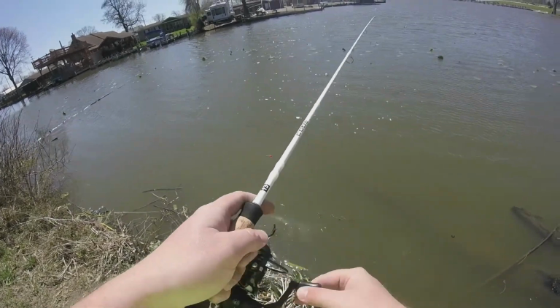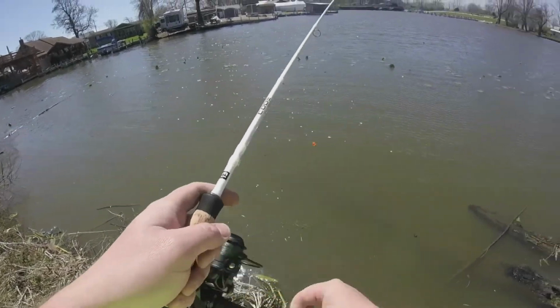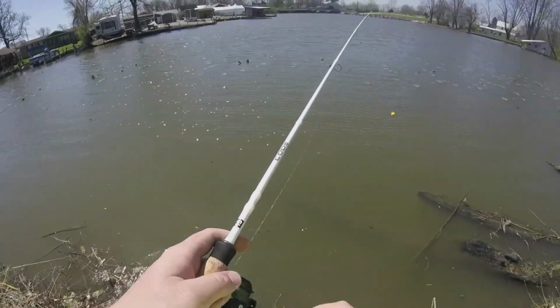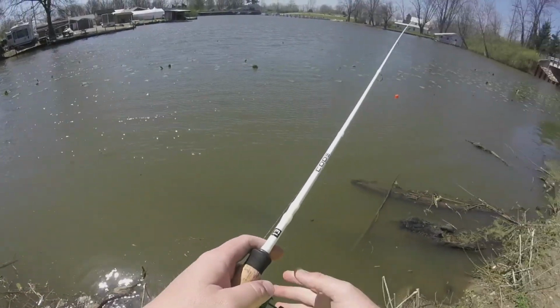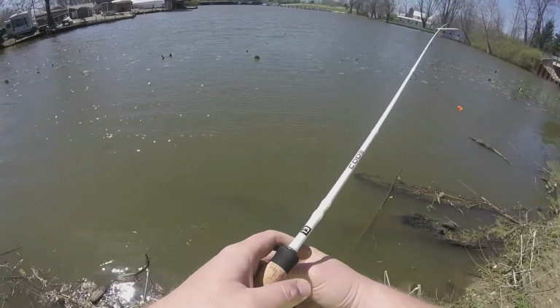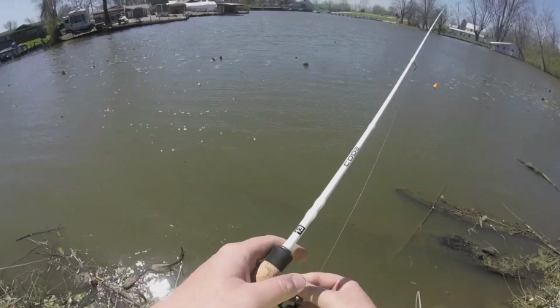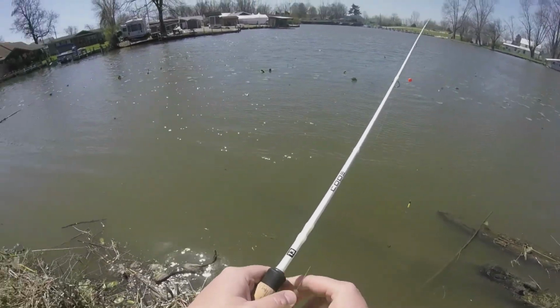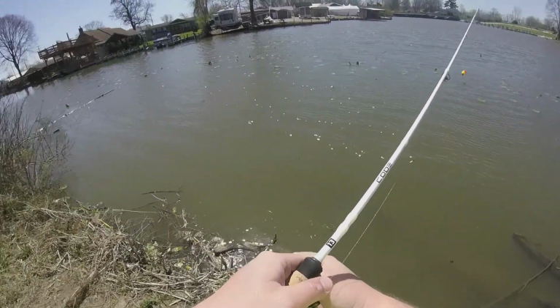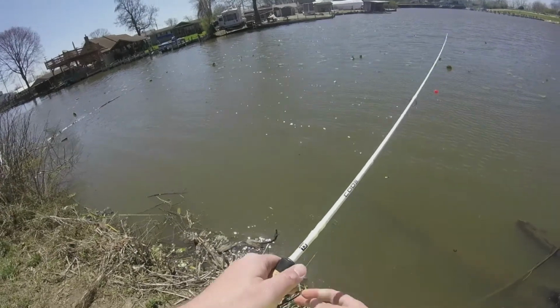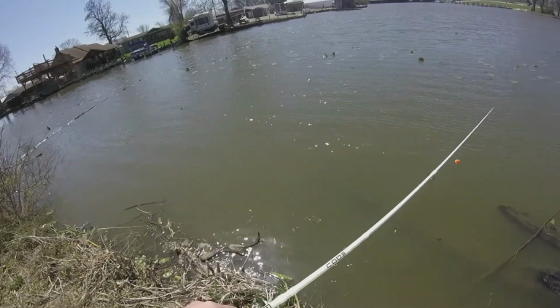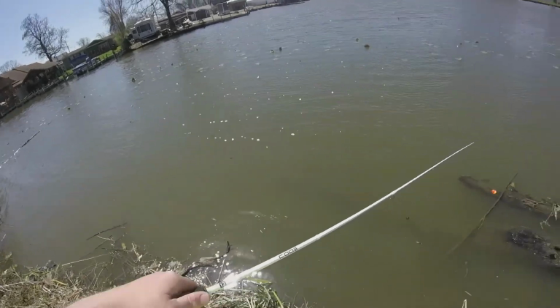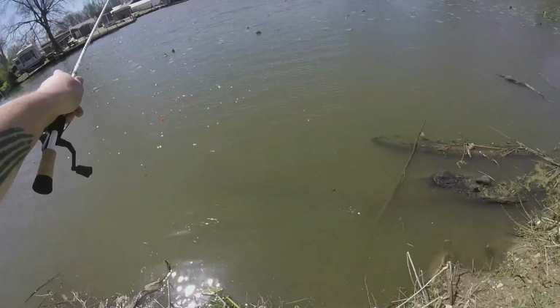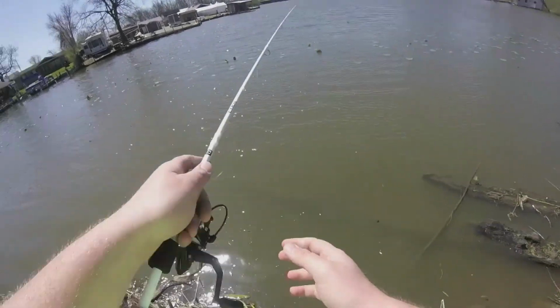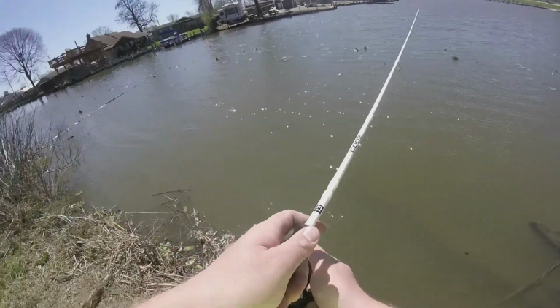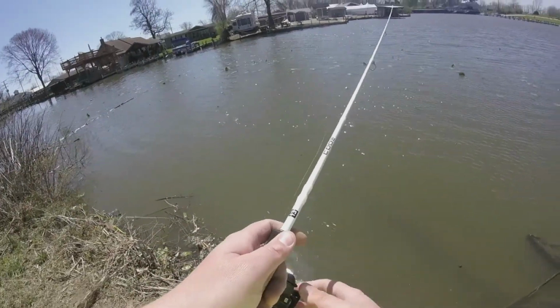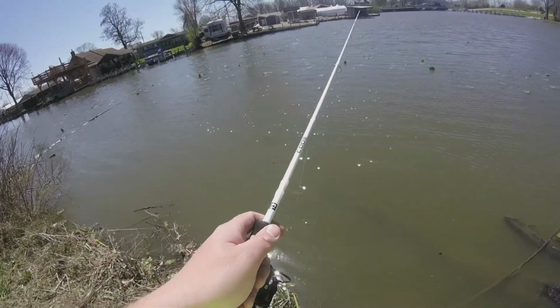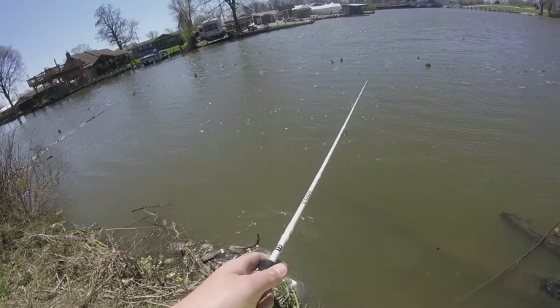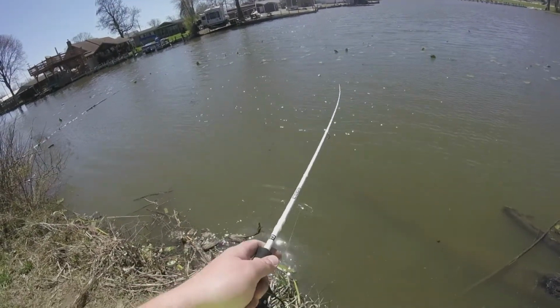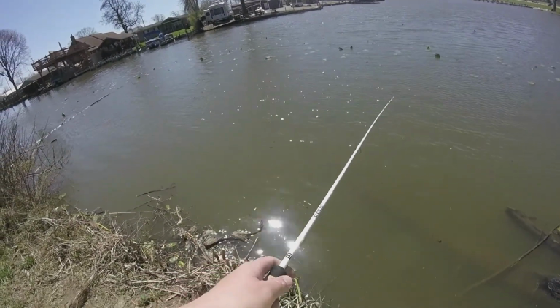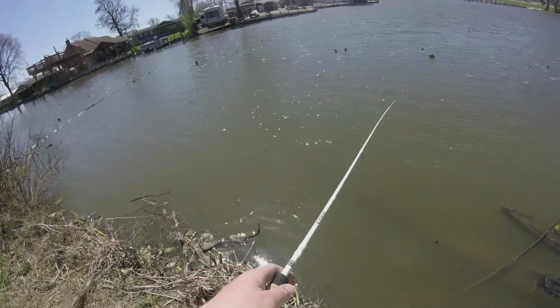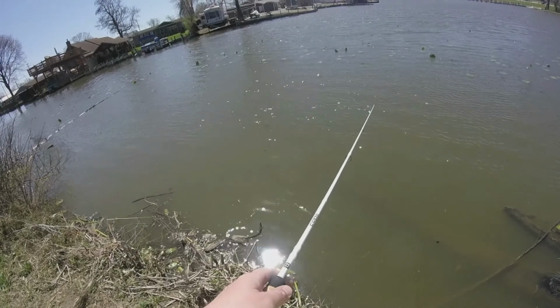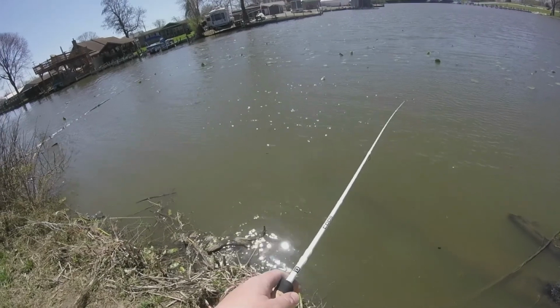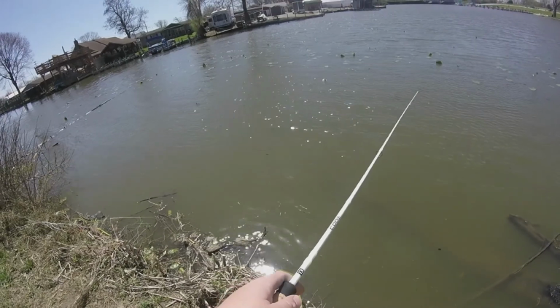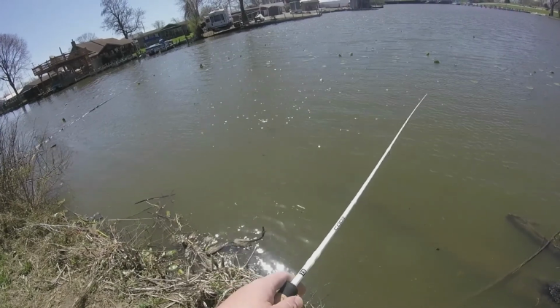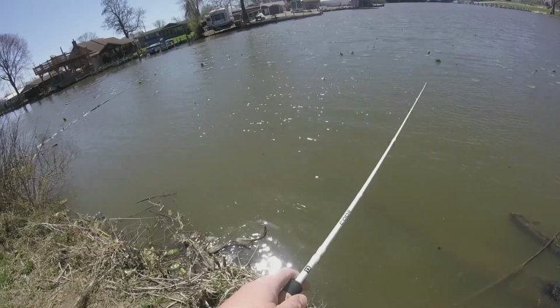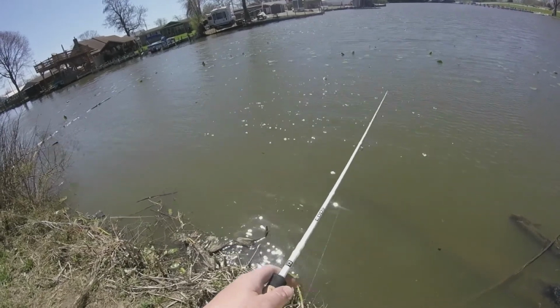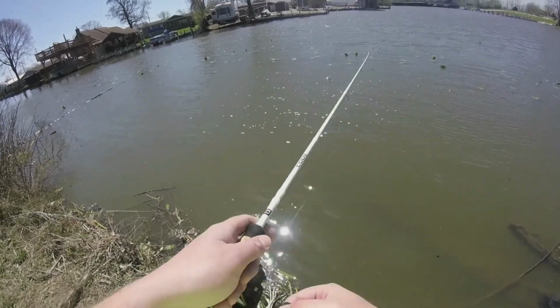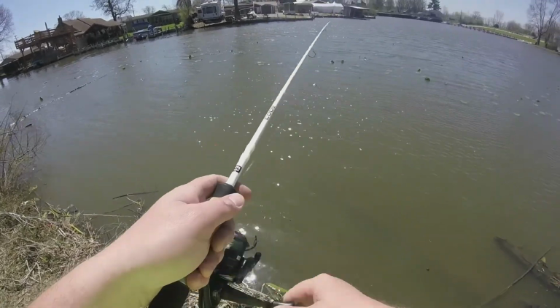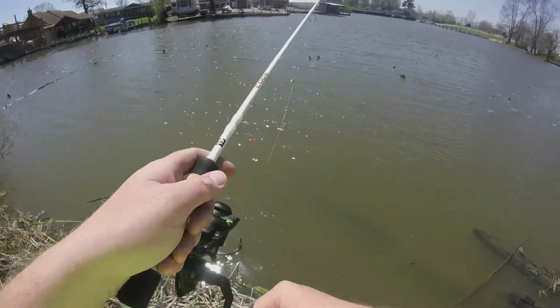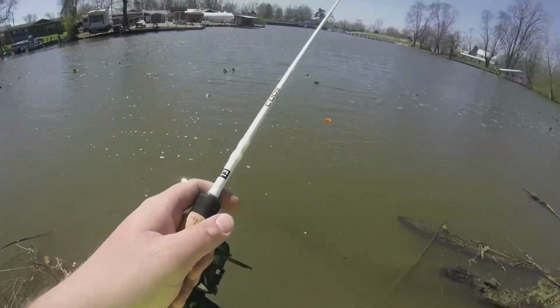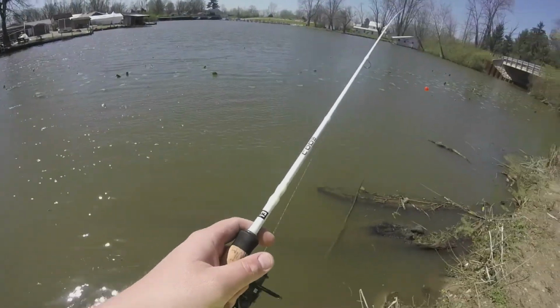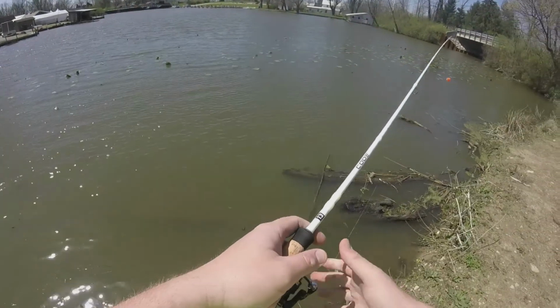I think this wind might be a little much in here, Allie. Yeah, if I hook a fish, I'll let you reel it in. I didn't expect it to be this windy.